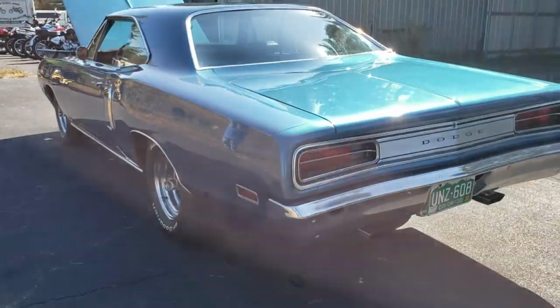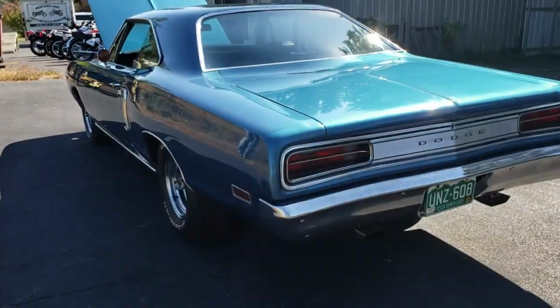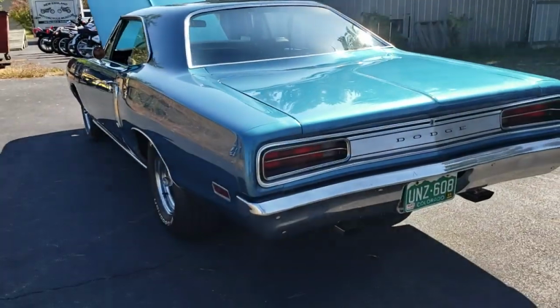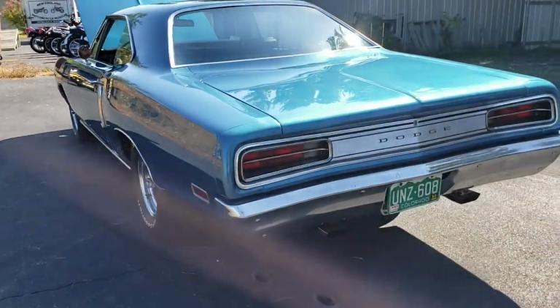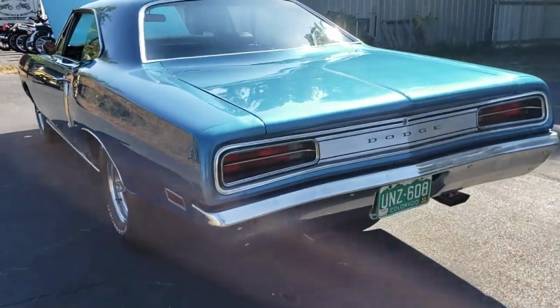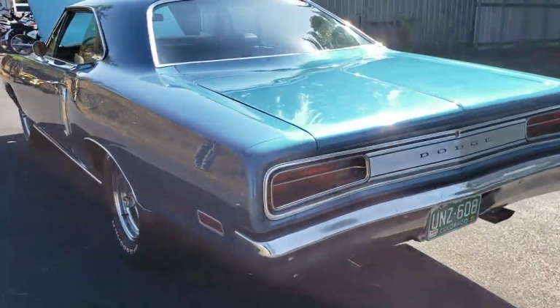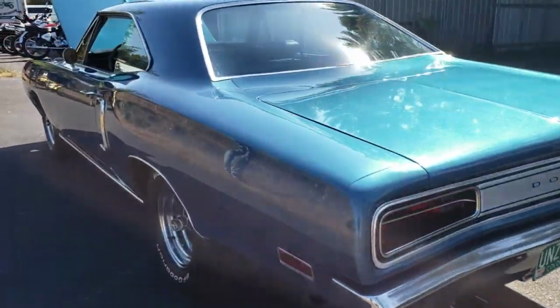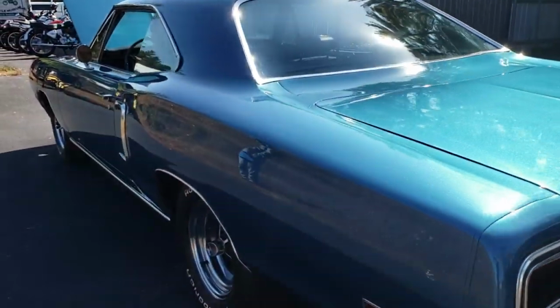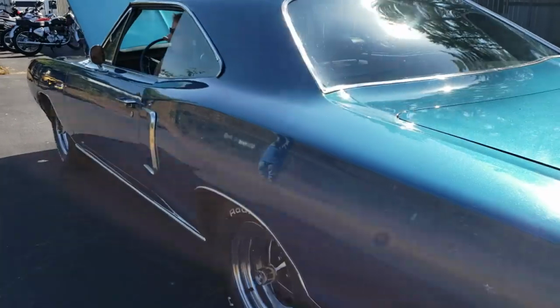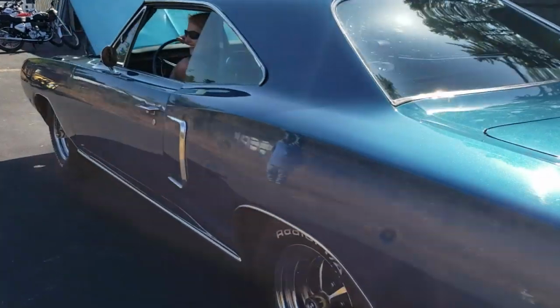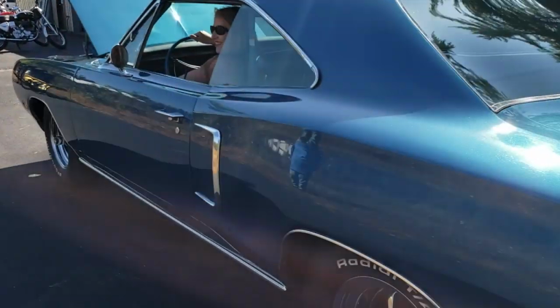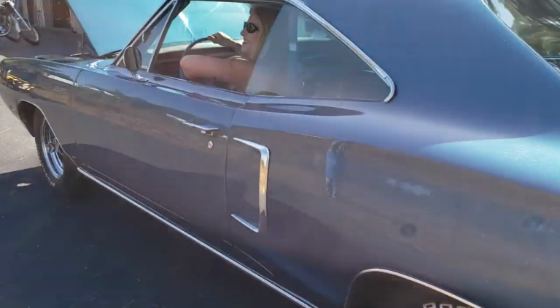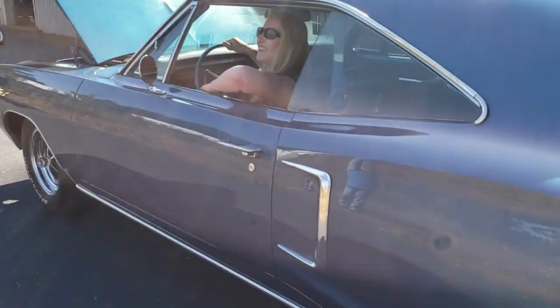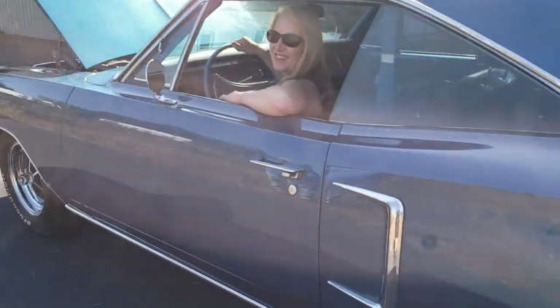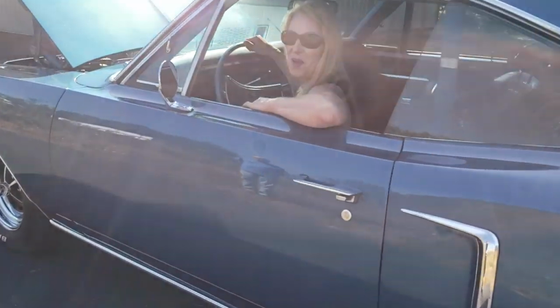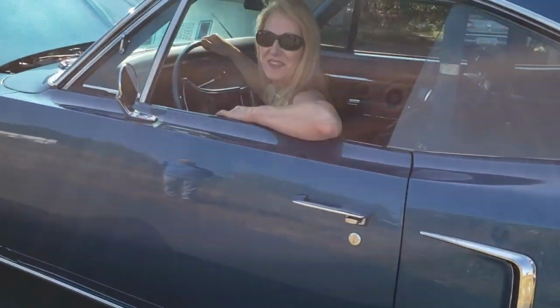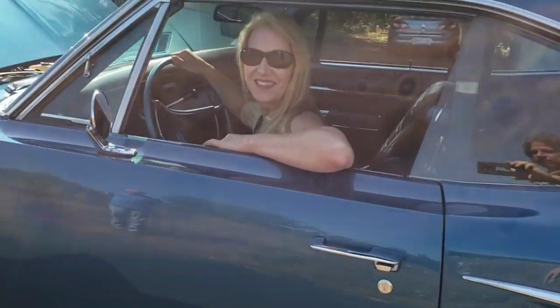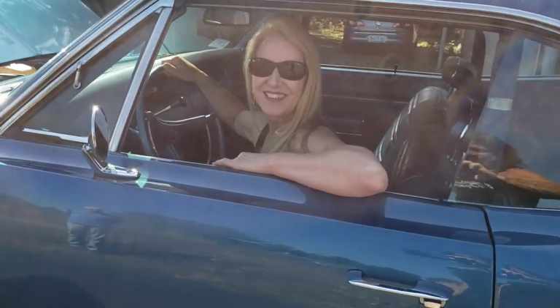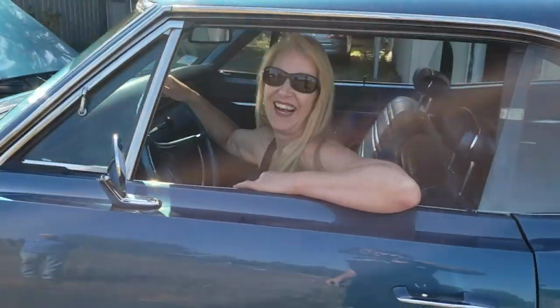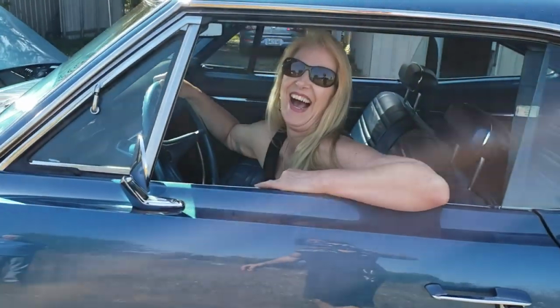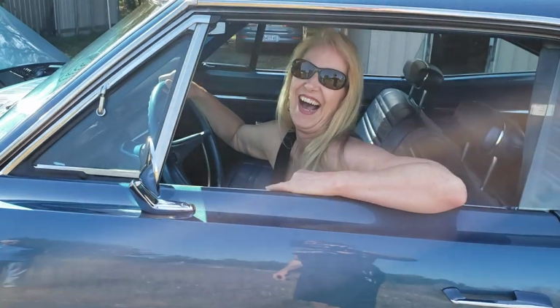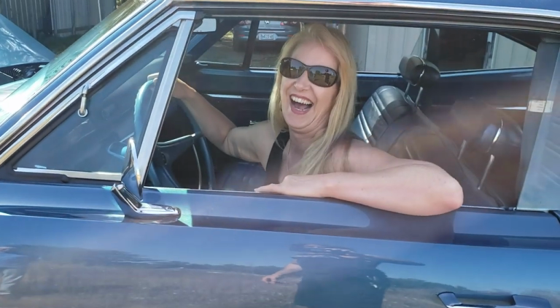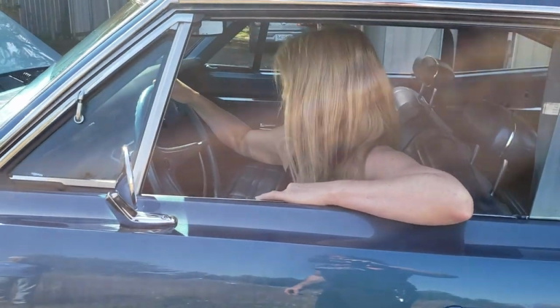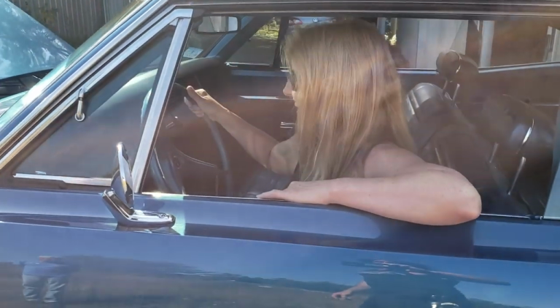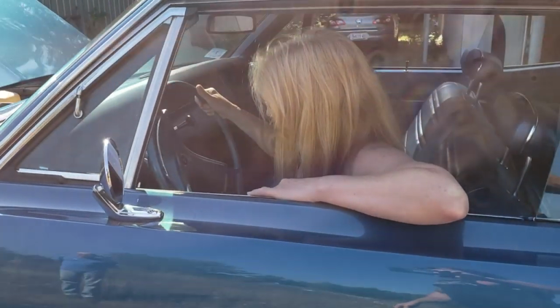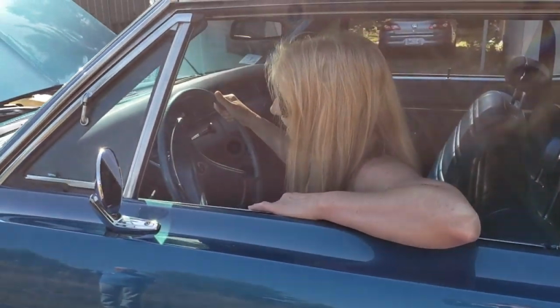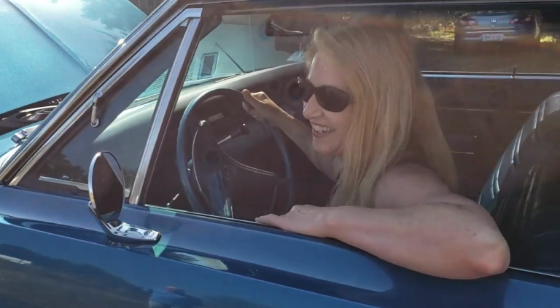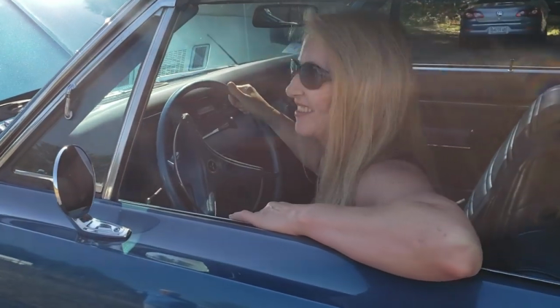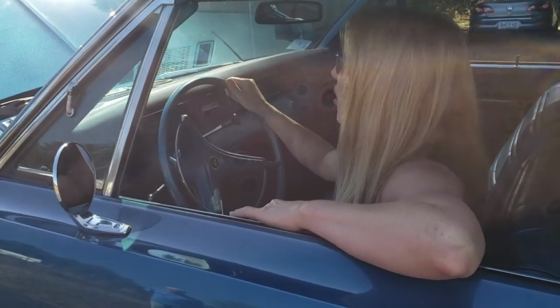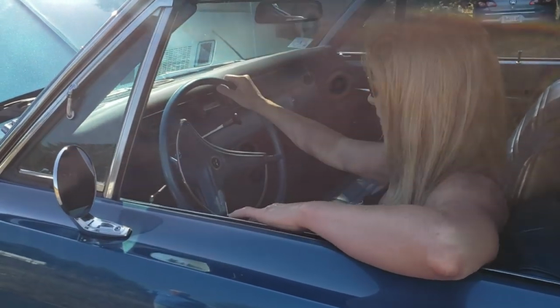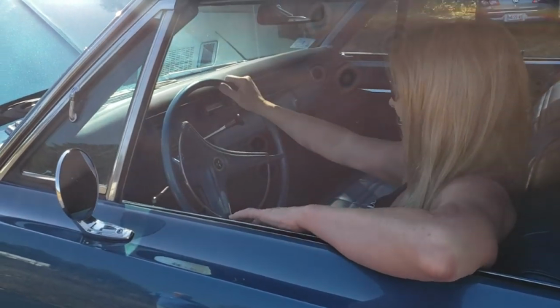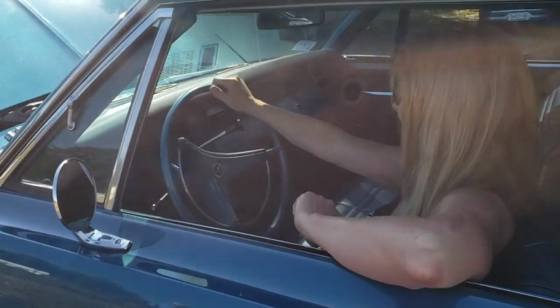We're at Jeff's and a hot blonde pulls up in a 440 Coronet. What's up honey? Hey baby, what's your number? Nice ride — oh my god, this thing is cool. Isn't it awesome?